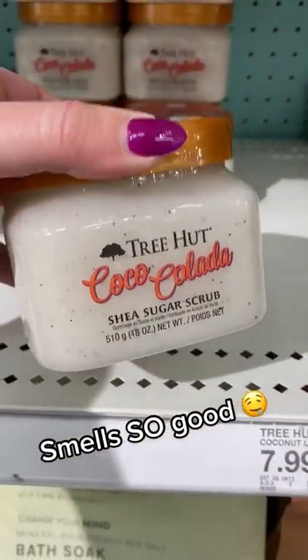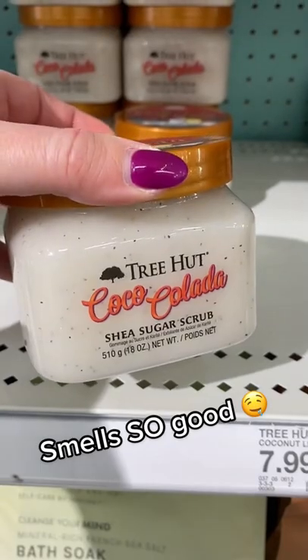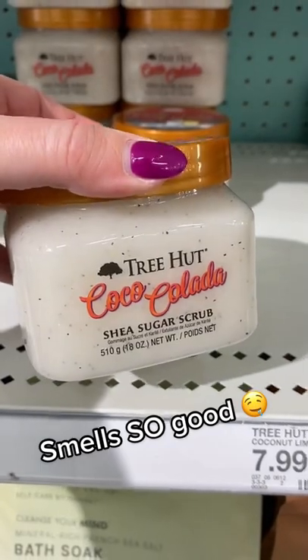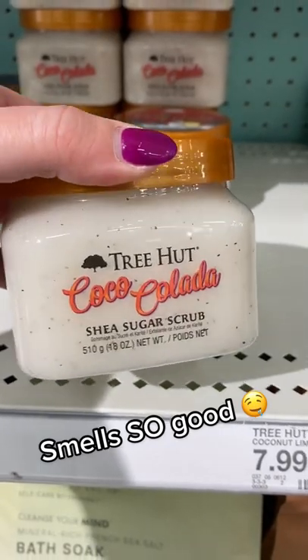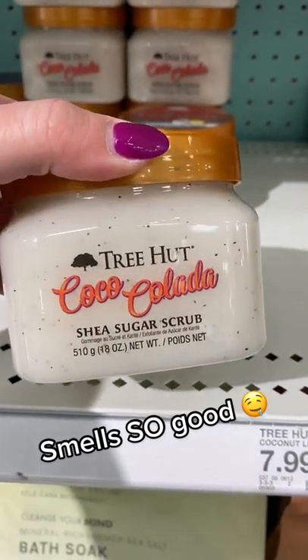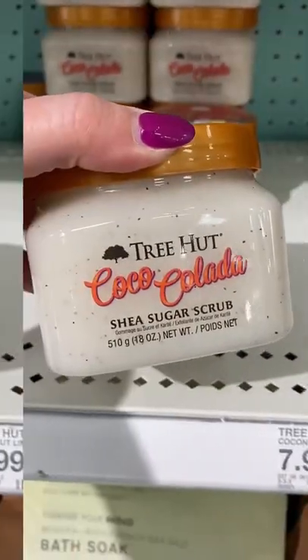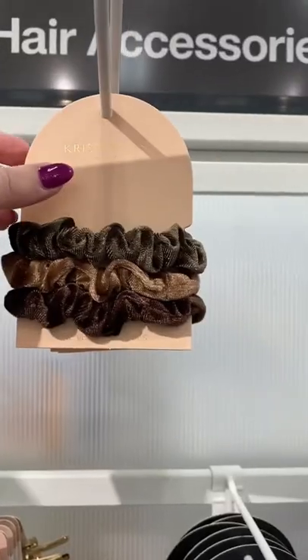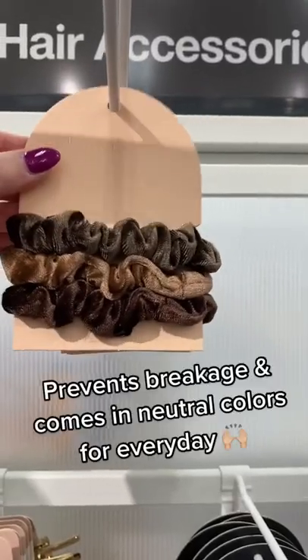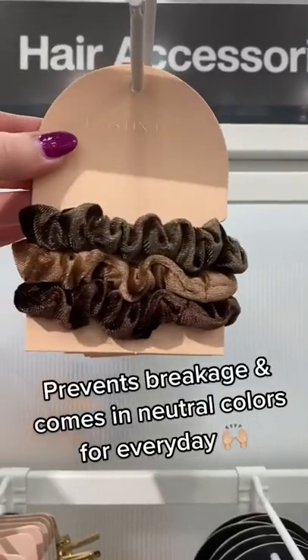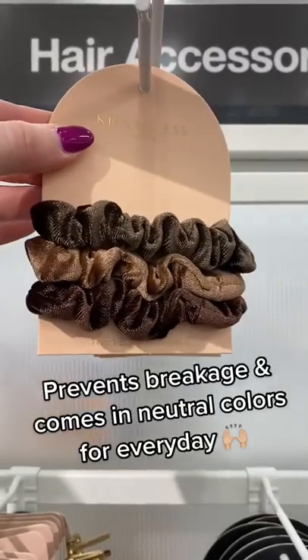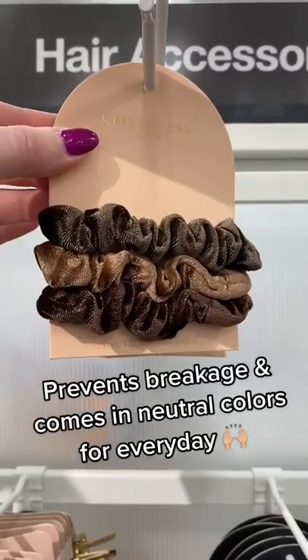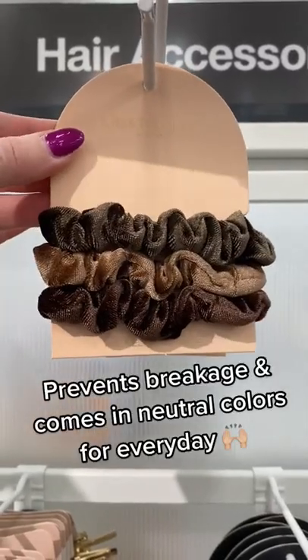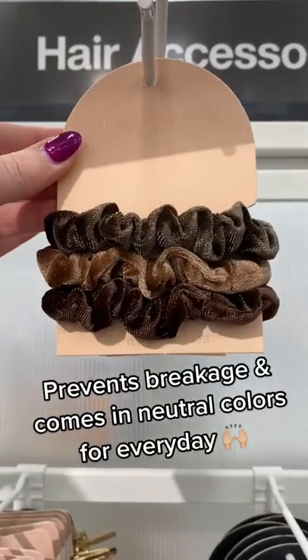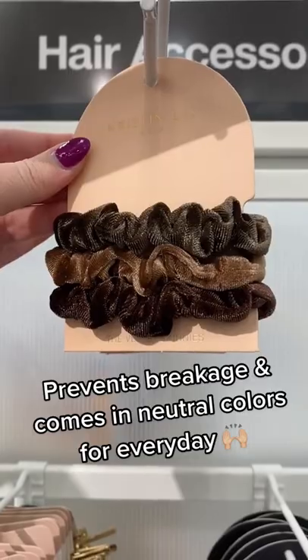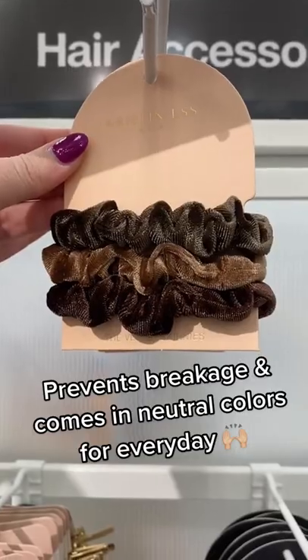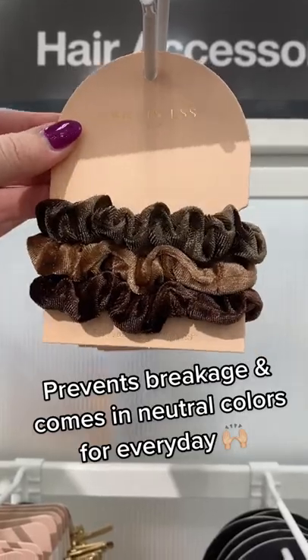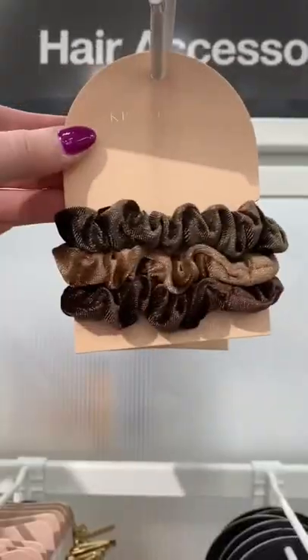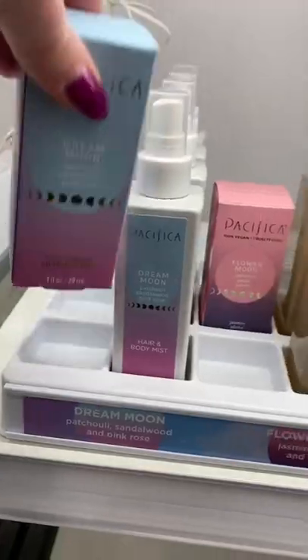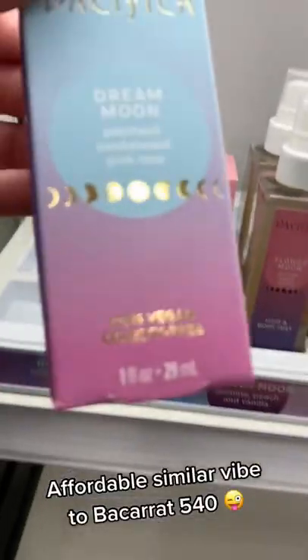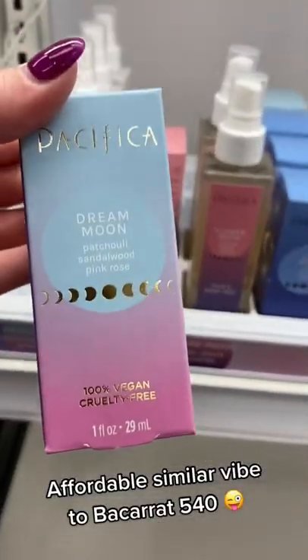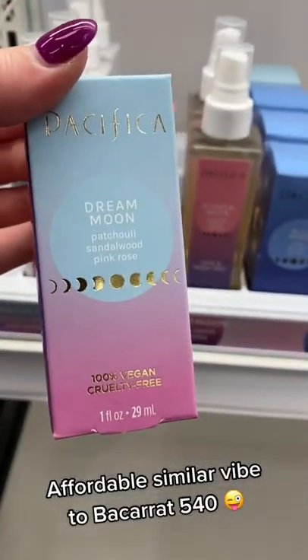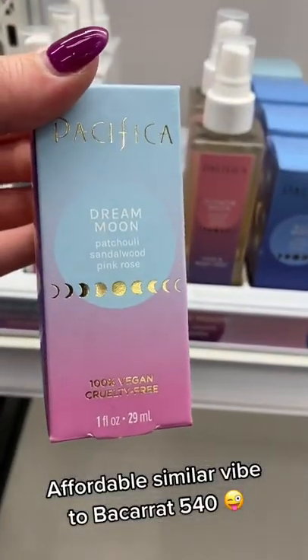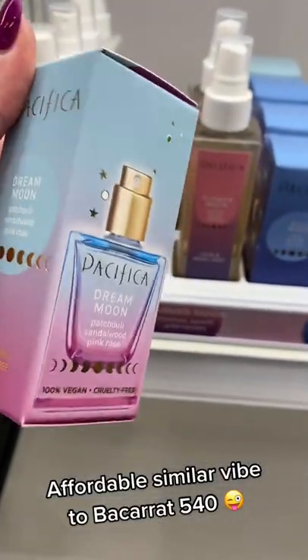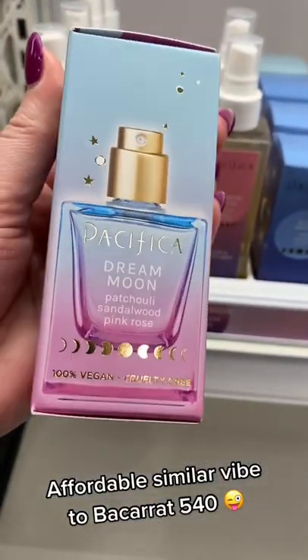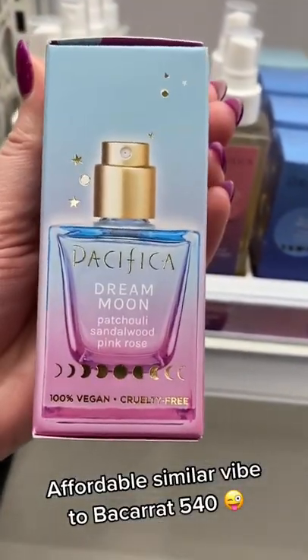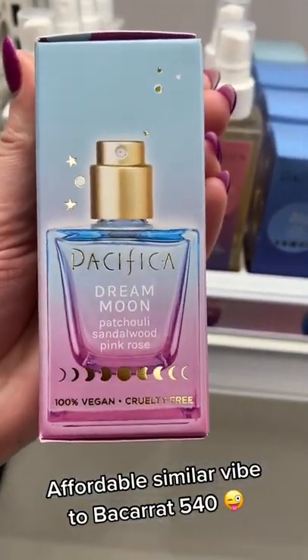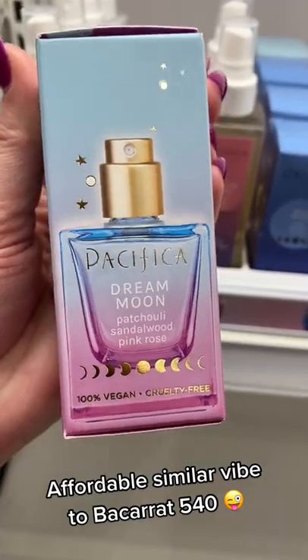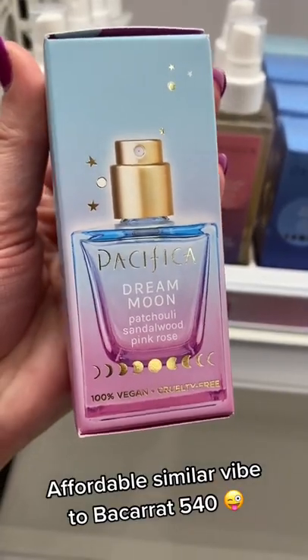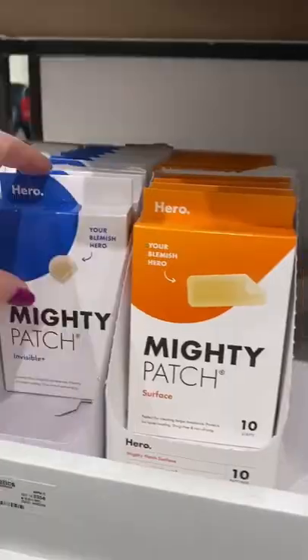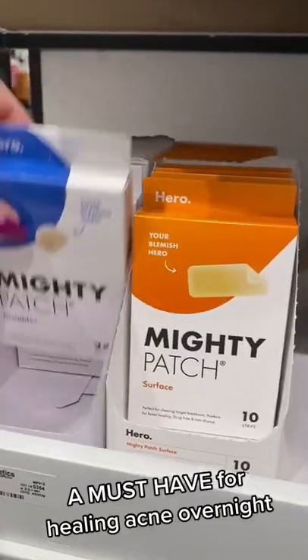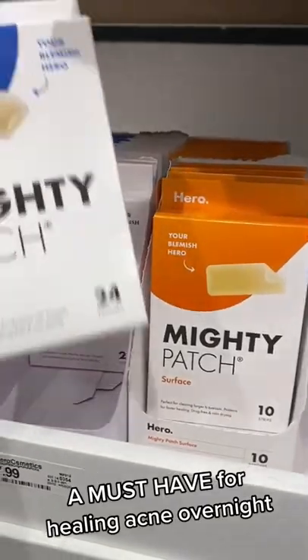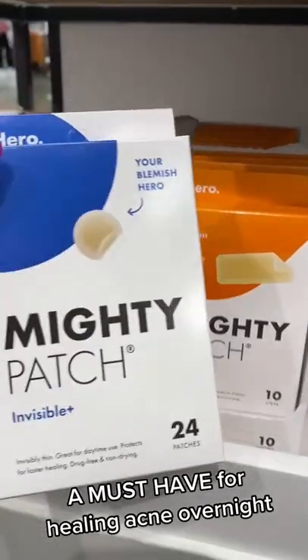Of course I love the coco-colada scrub from Tree Hut — I mean, who doesn't? These scrunchies from Christen S are so cute and they prevent breakage. I love this option from Pacifica if you're looking for a similar vibe to Baccarat but affordable.